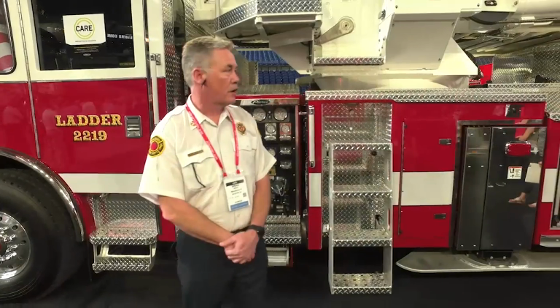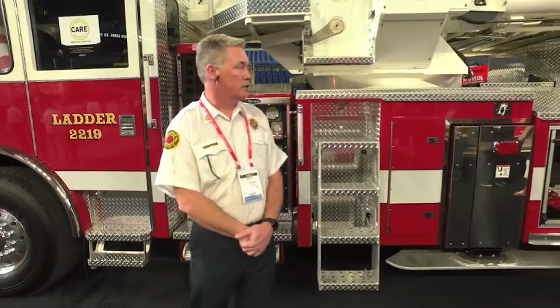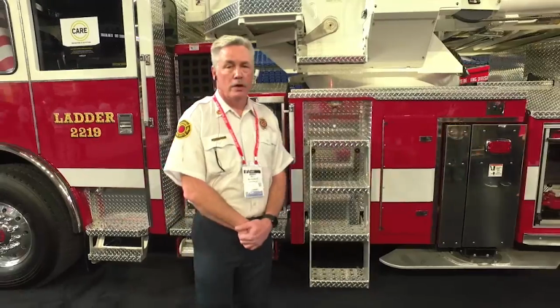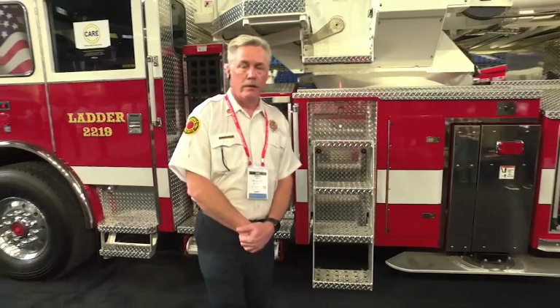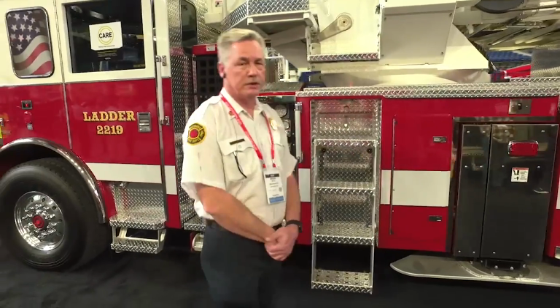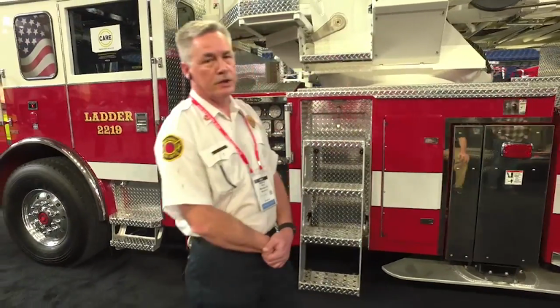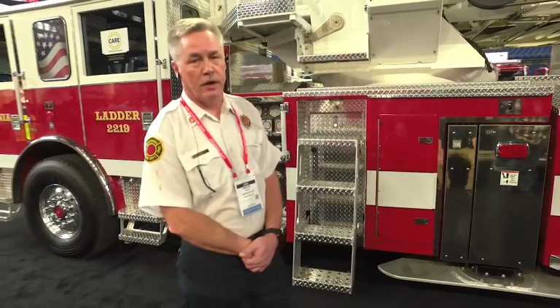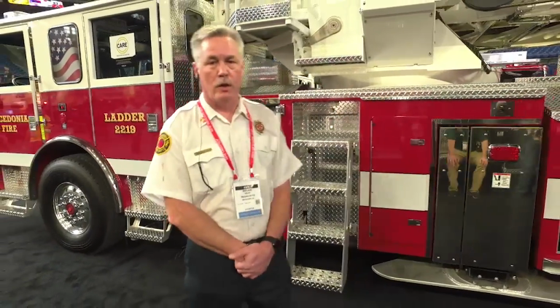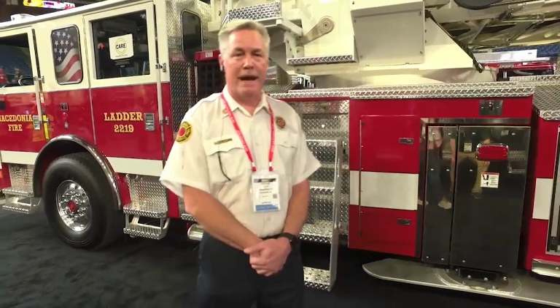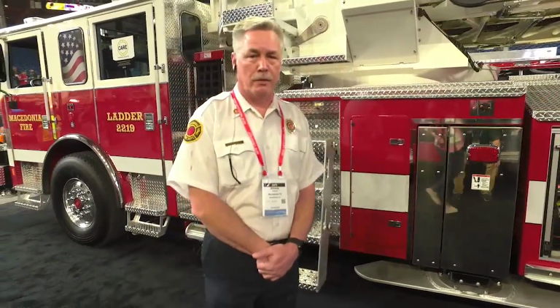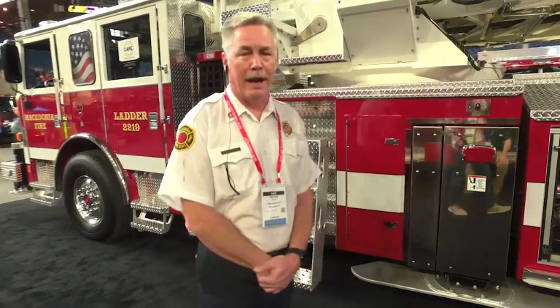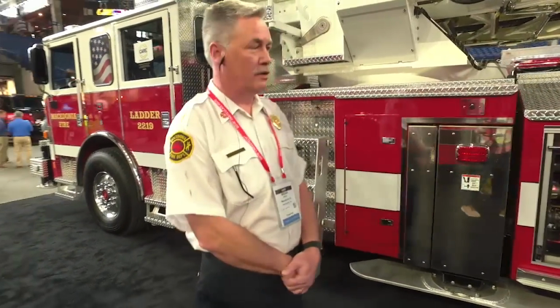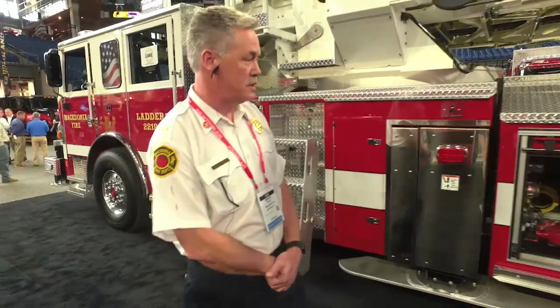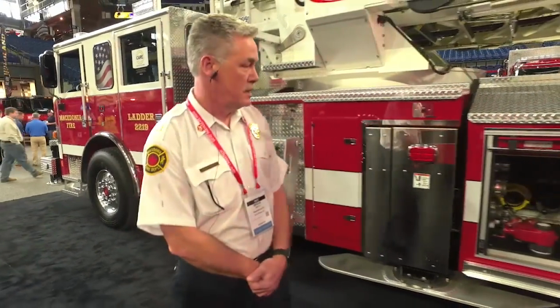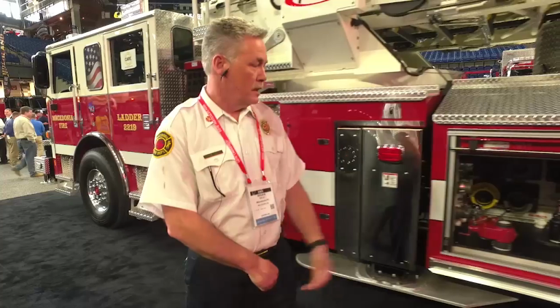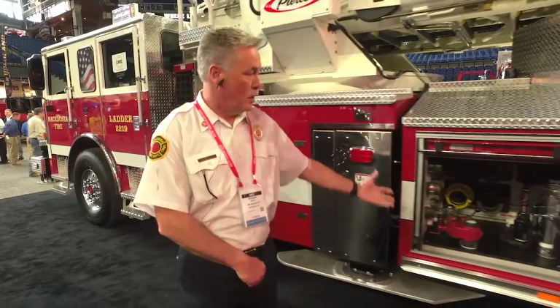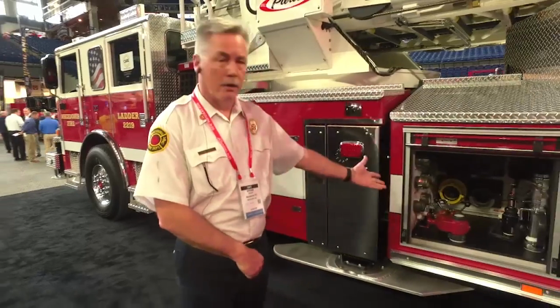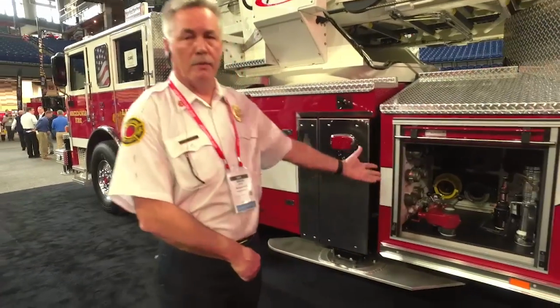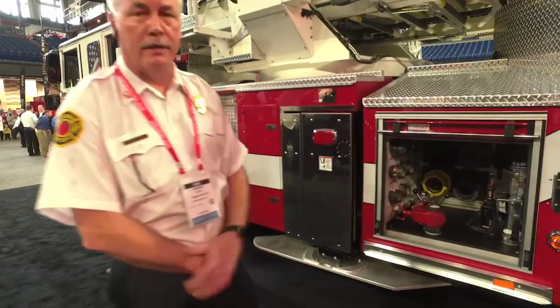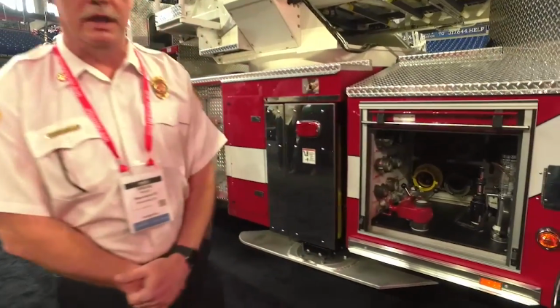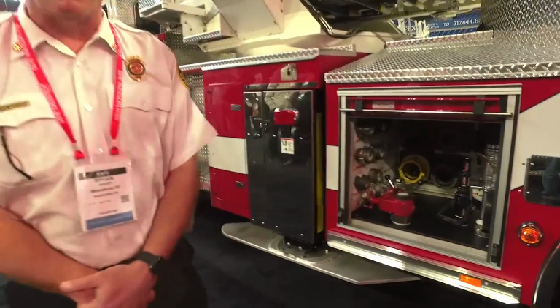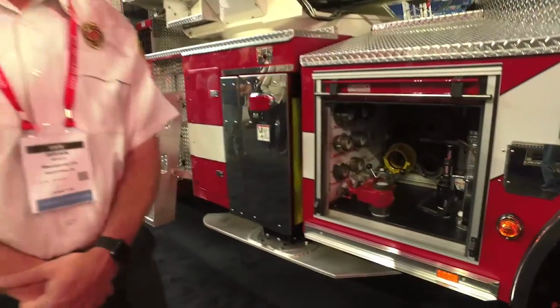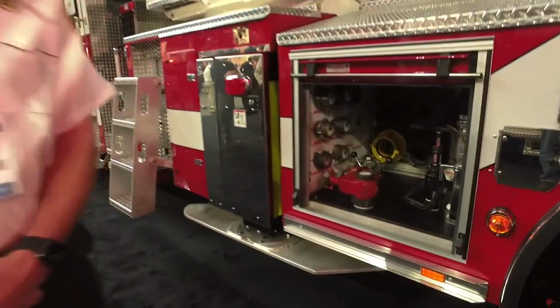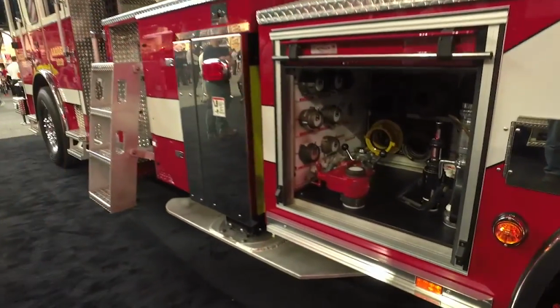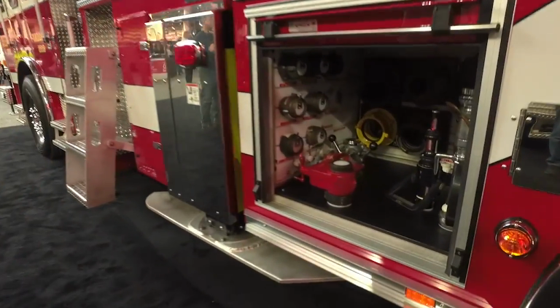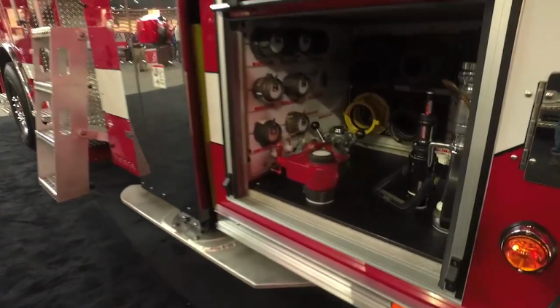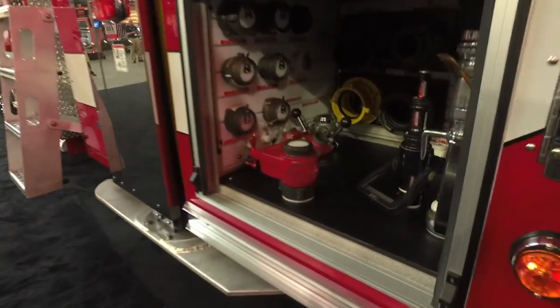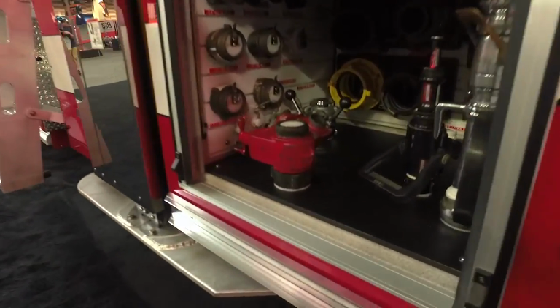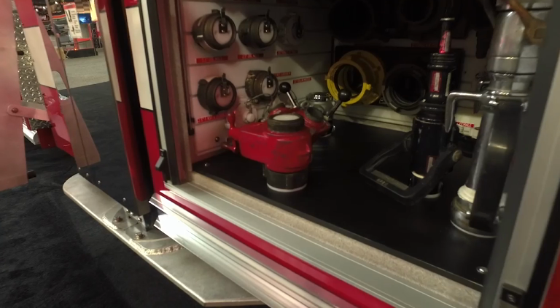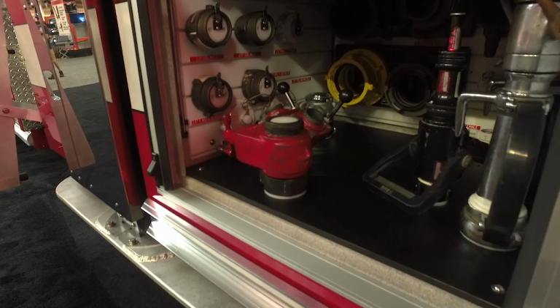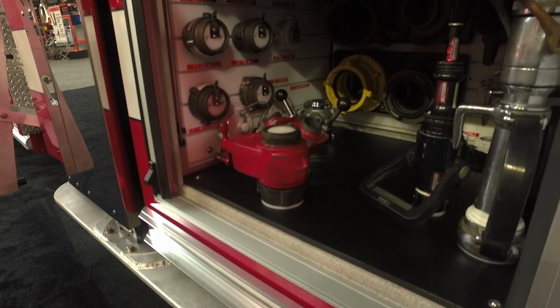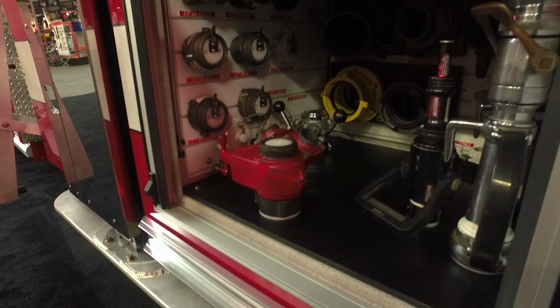This truck also, when we purchased it, we chose to have all the equipment mounted for when it arrives at our station. Here's the water flow compartment with anything you would need for water flow on scene — easy accessibility for our pump operator.